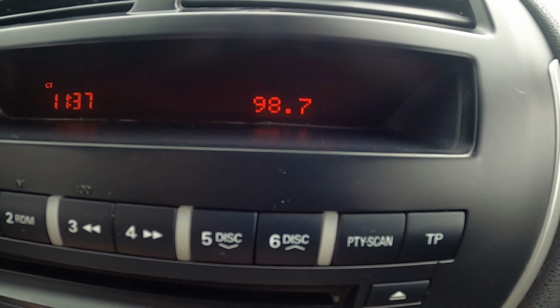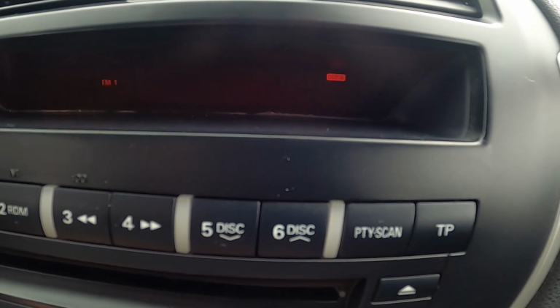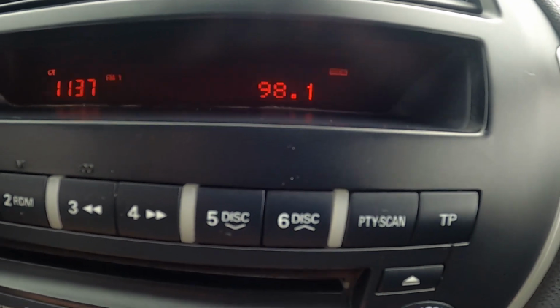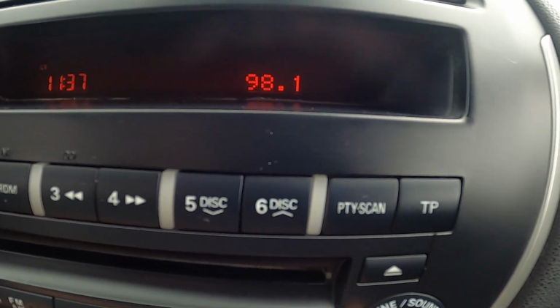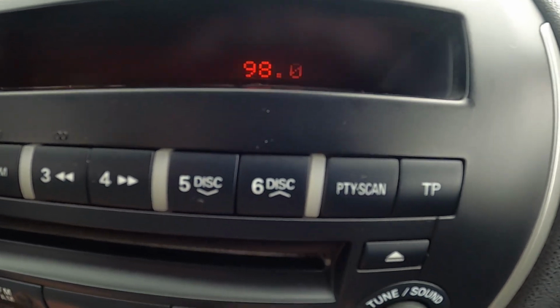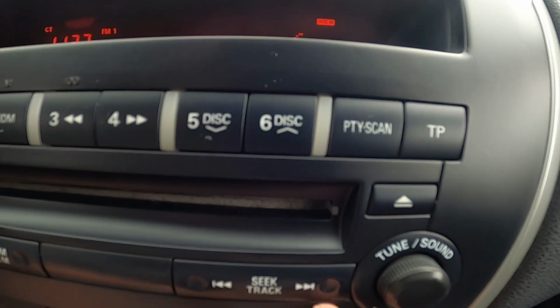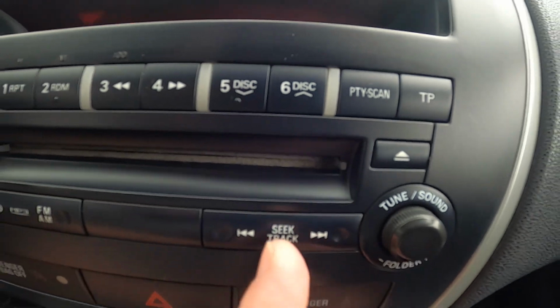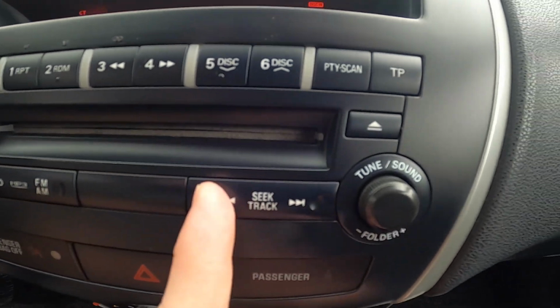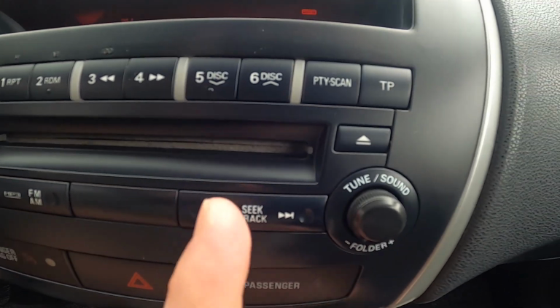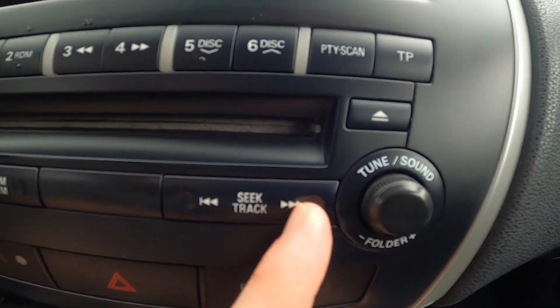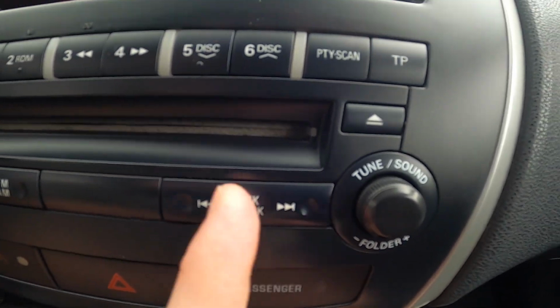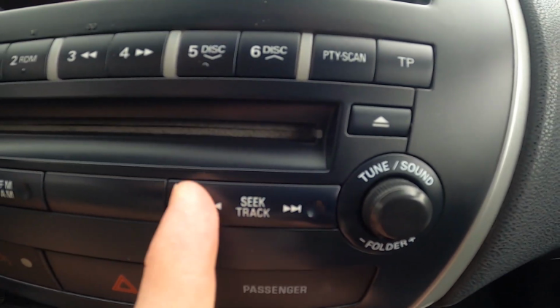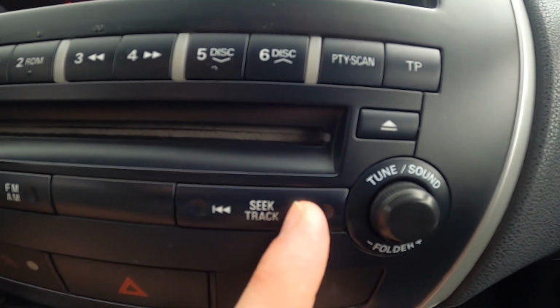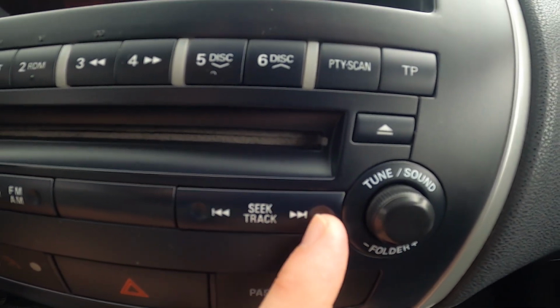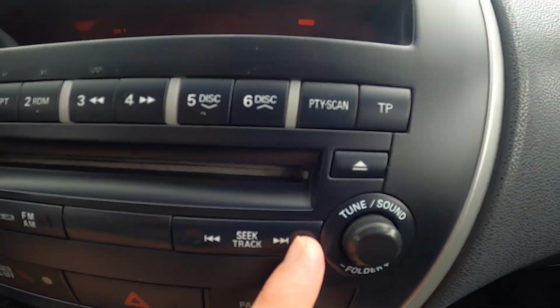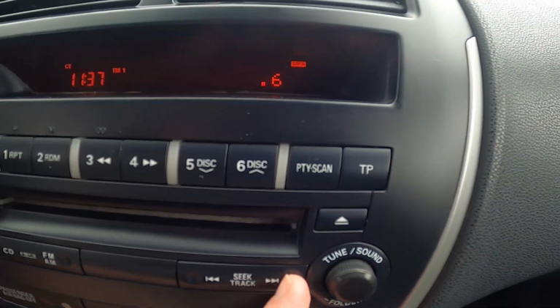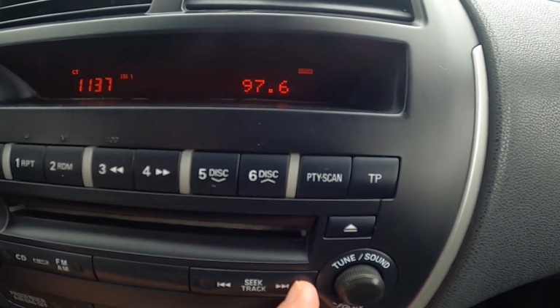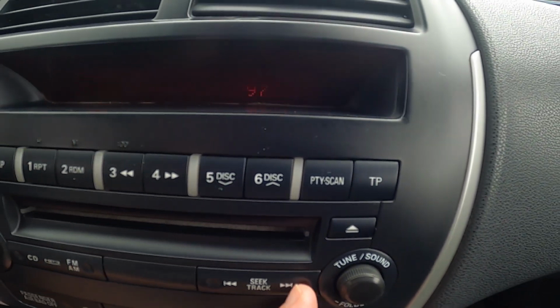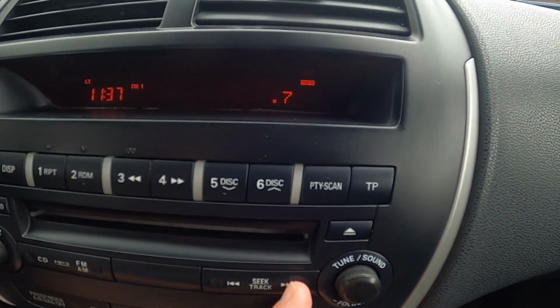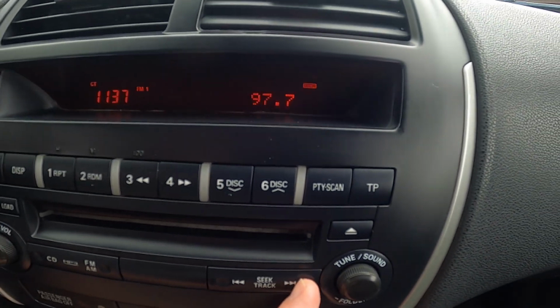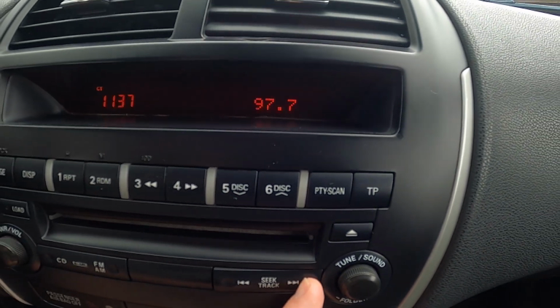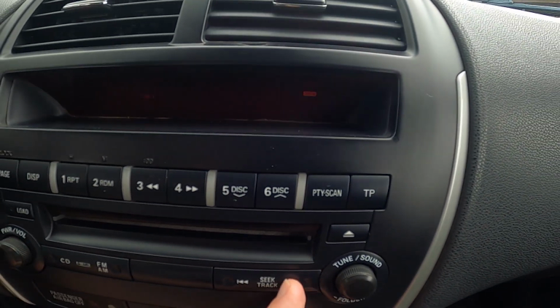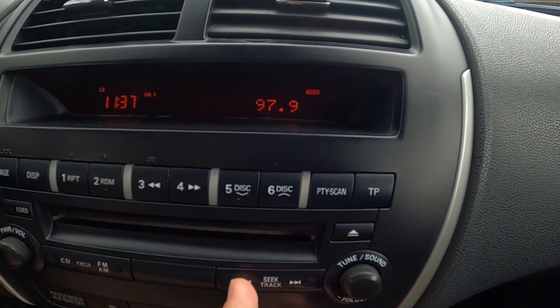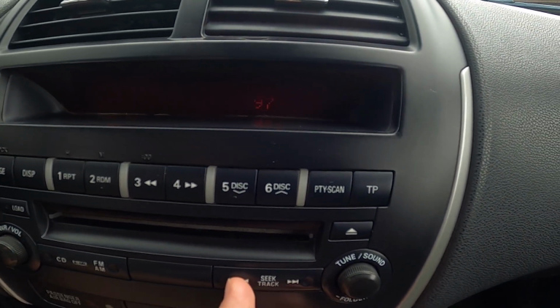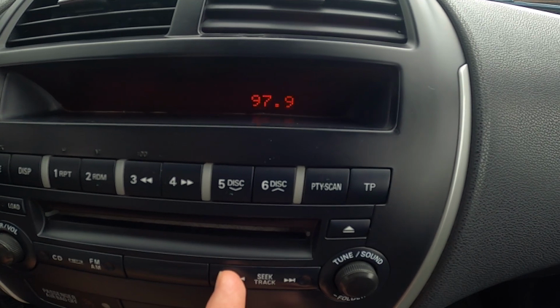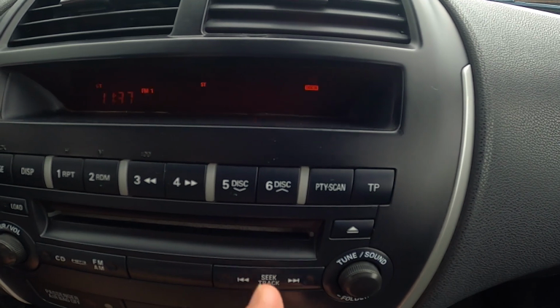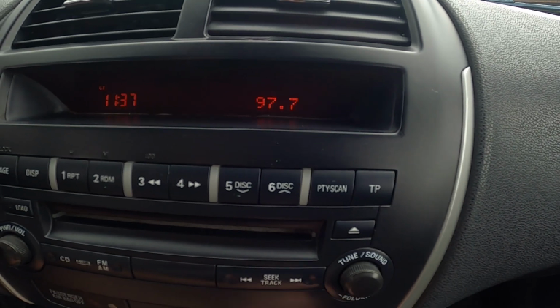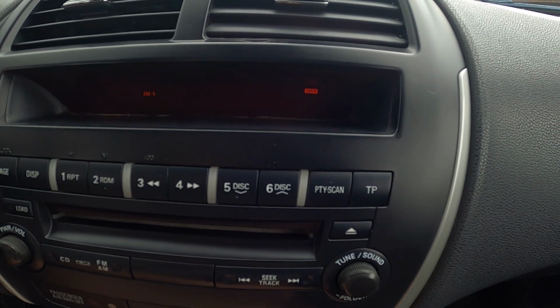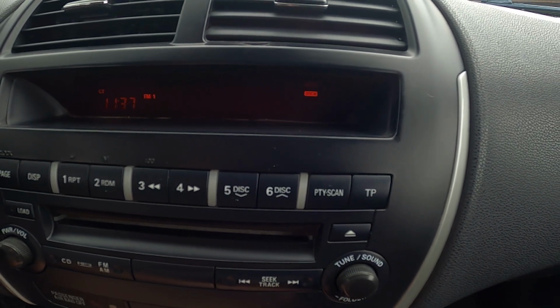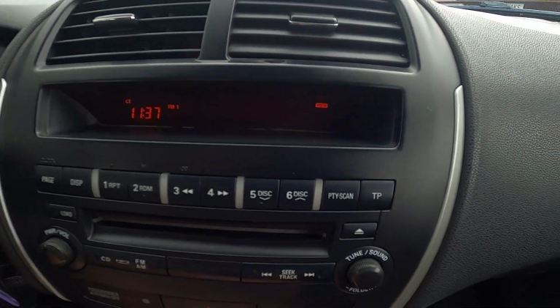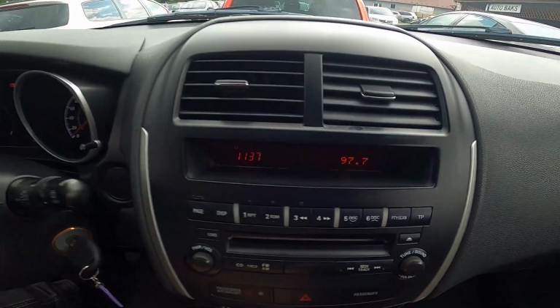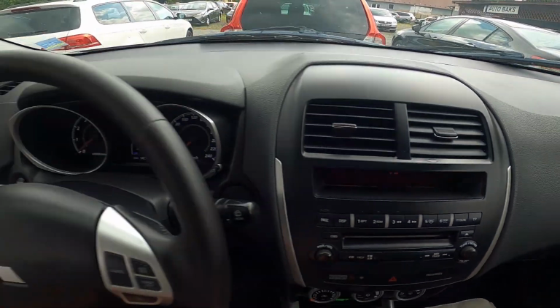Also you can do it by pressing these arrow buttons. Thanks to this function the radio will search for the closest radio station.